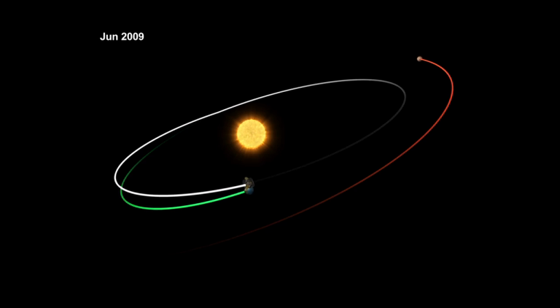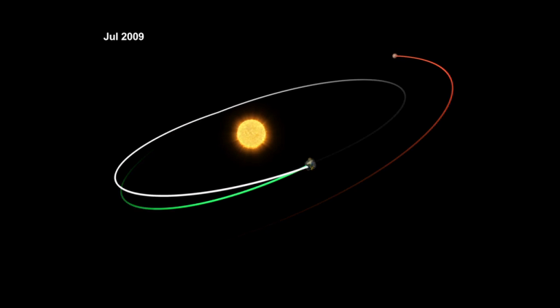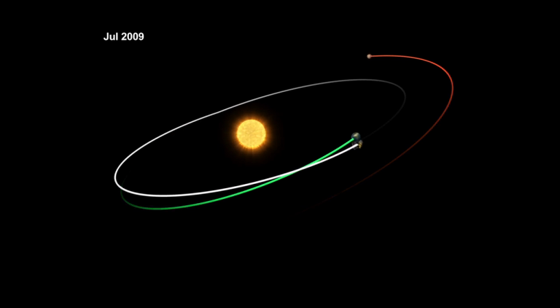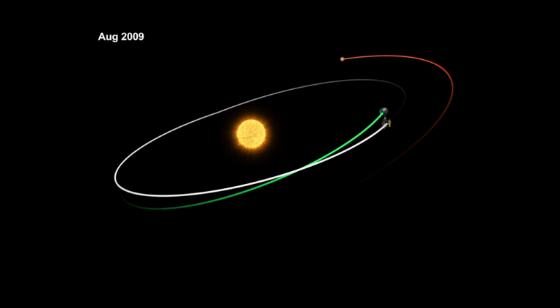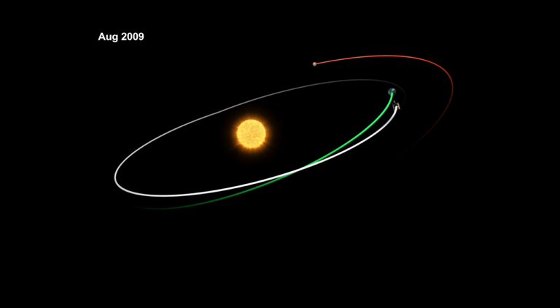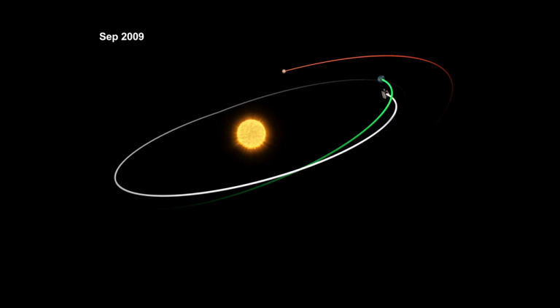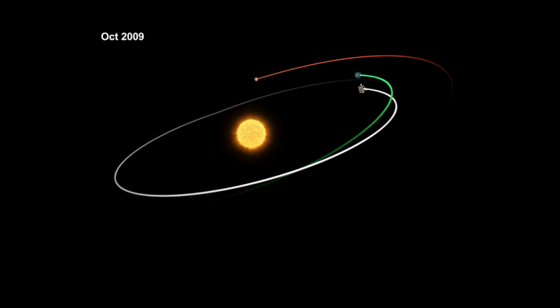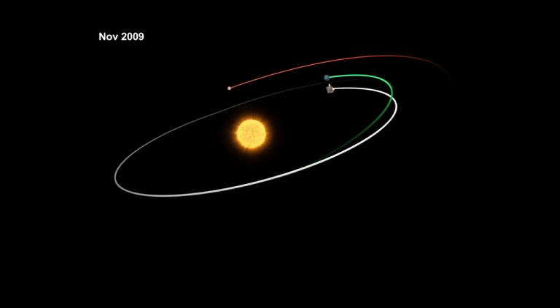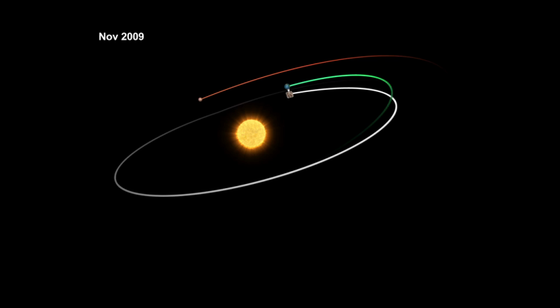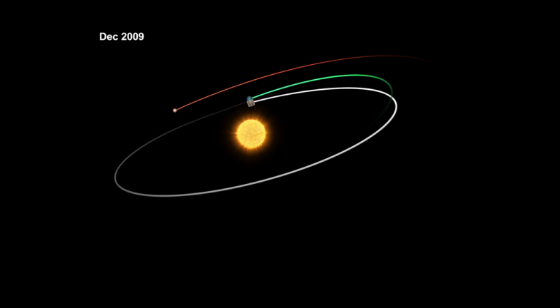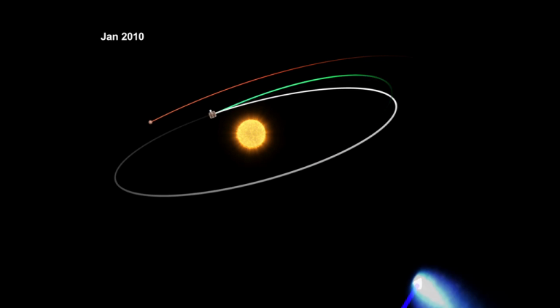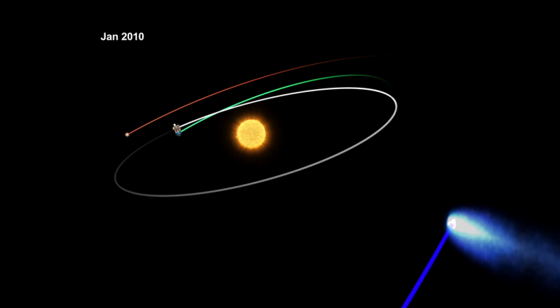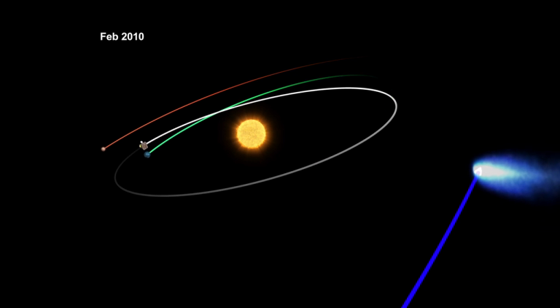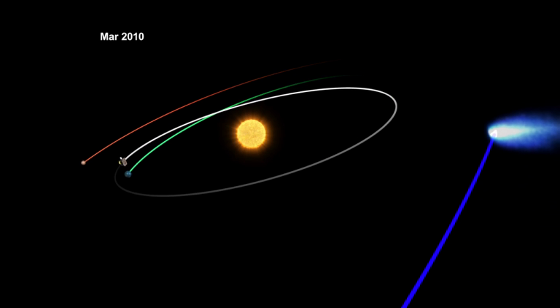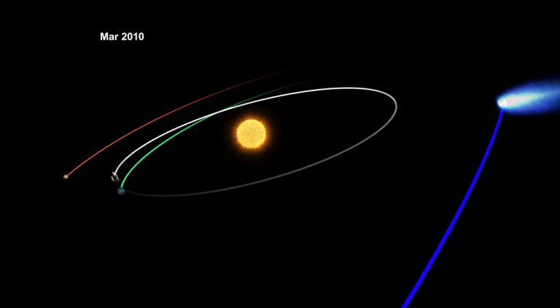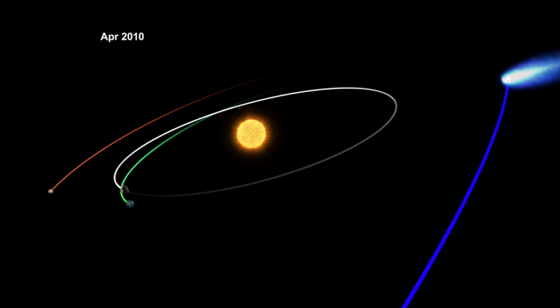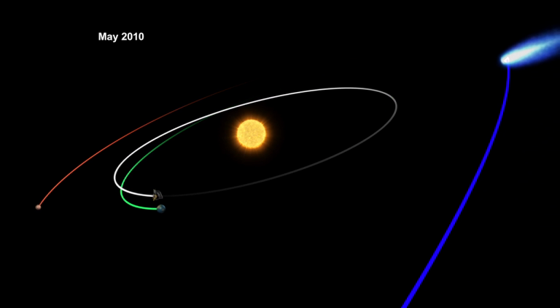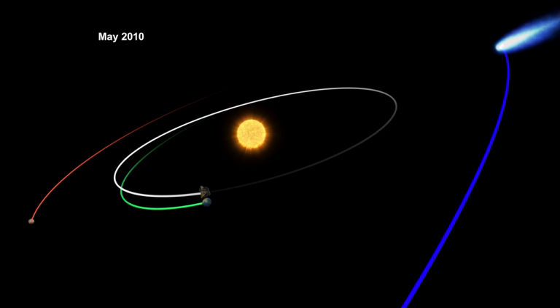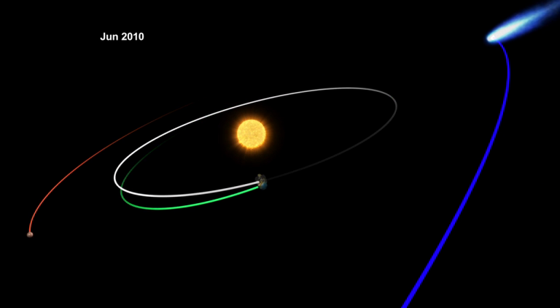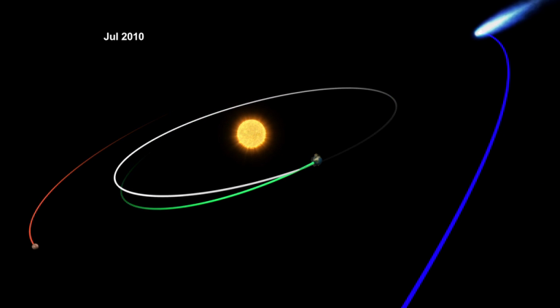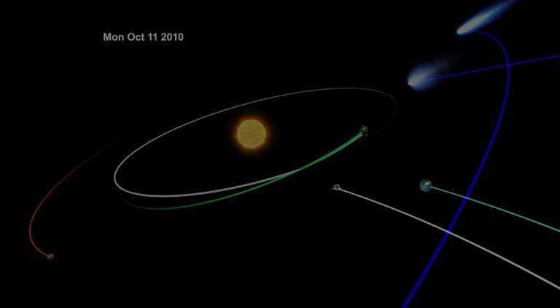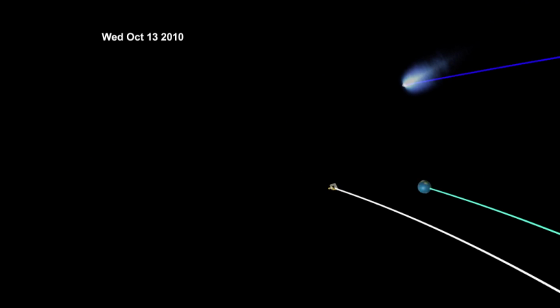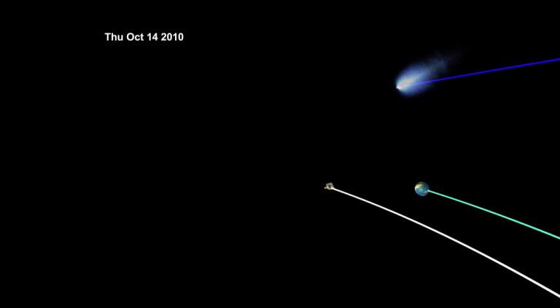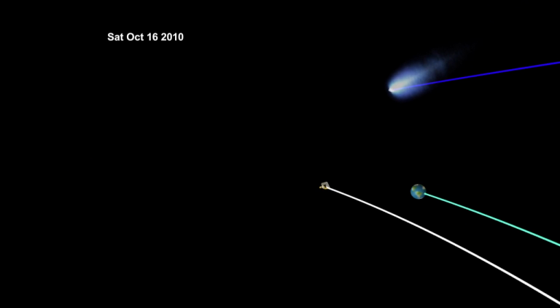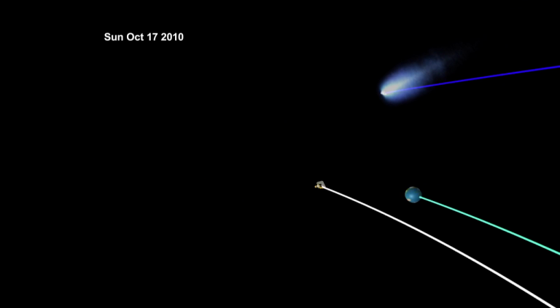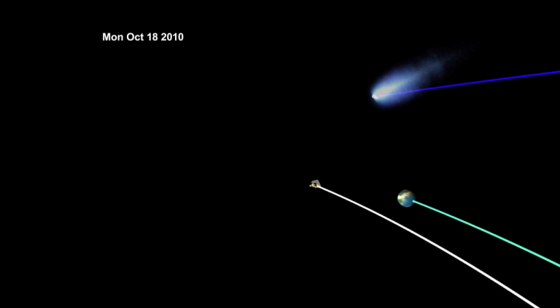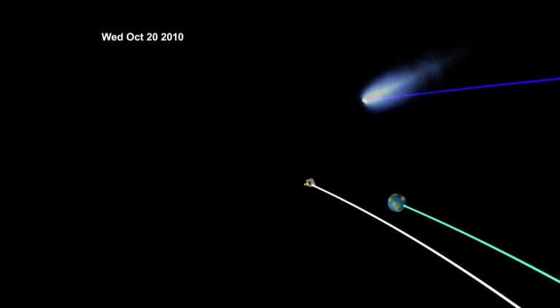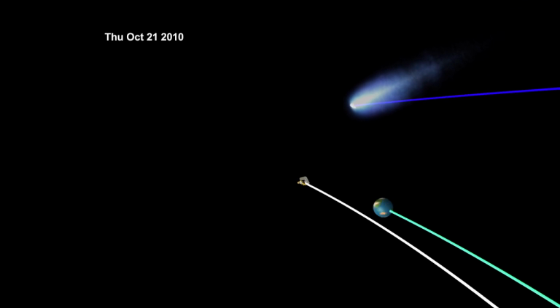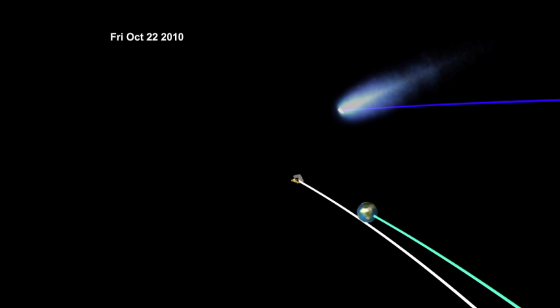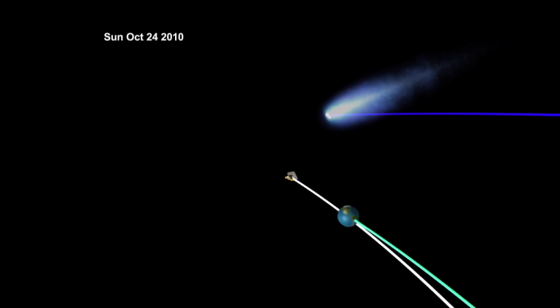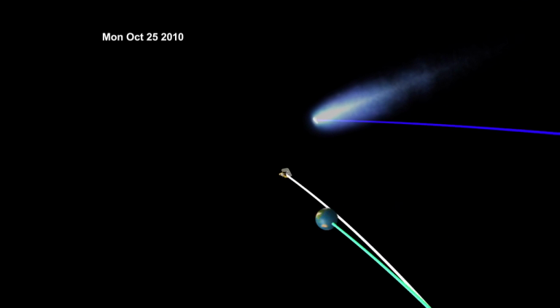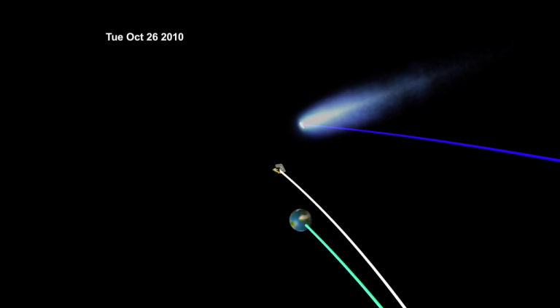We were able to retarget the spacecraft using a few flybys of Earth, taking advantage of the gravity assist from Earth to retarget ourselves, changing our trajectory just enough so that now we're able to get to Comet Hartley 2 in November.